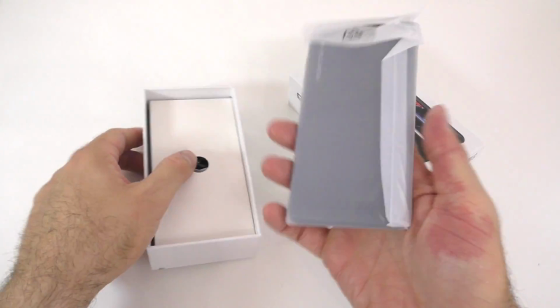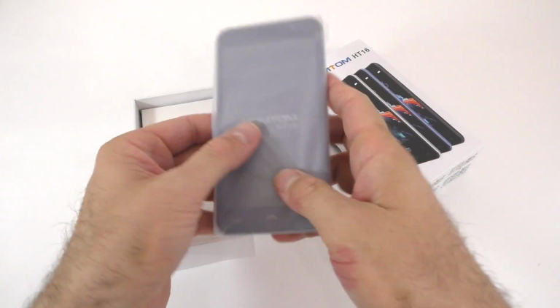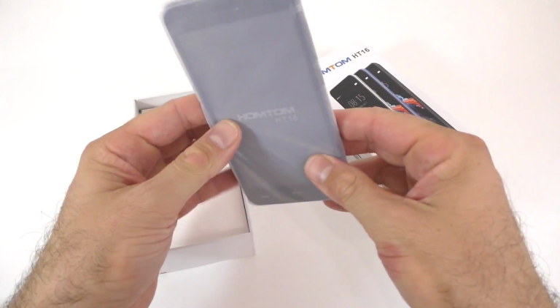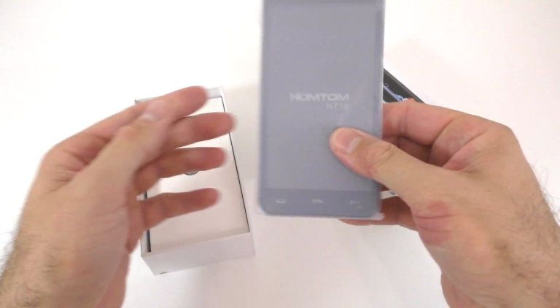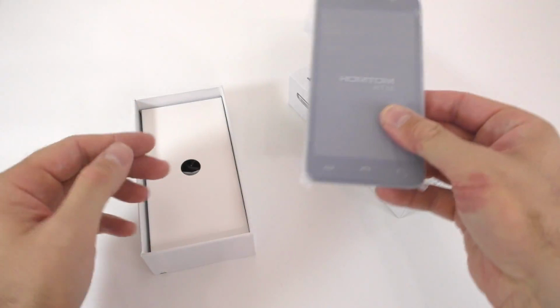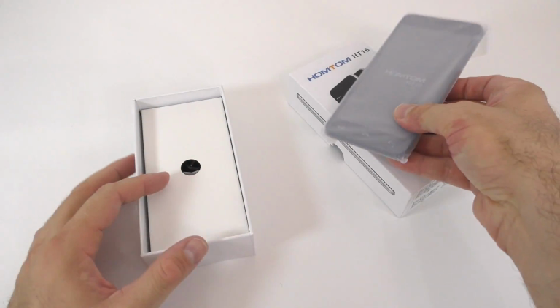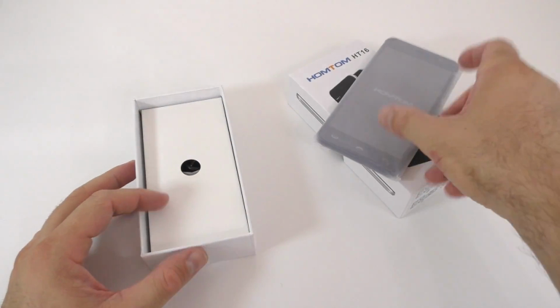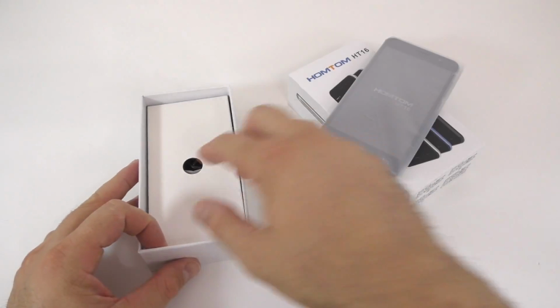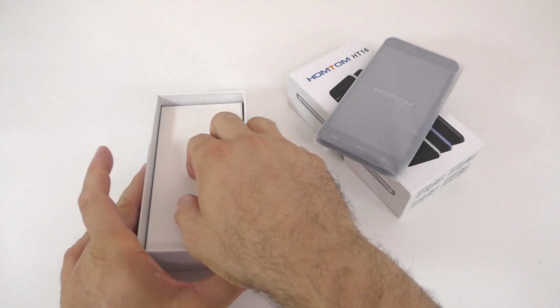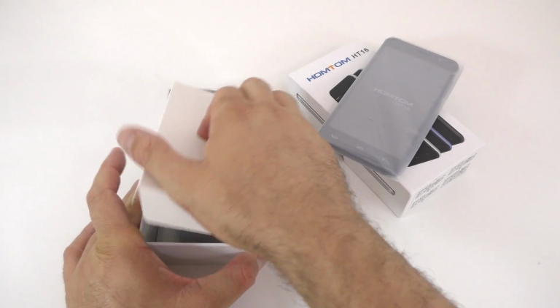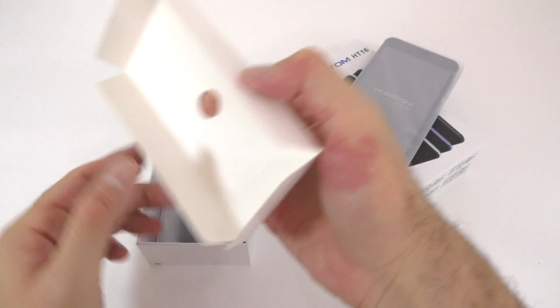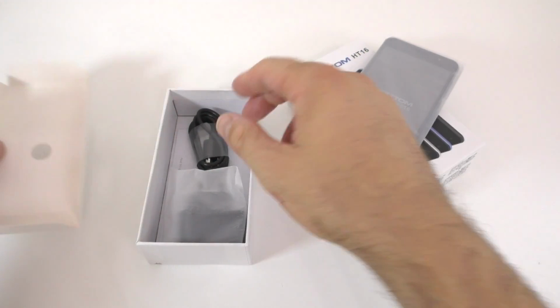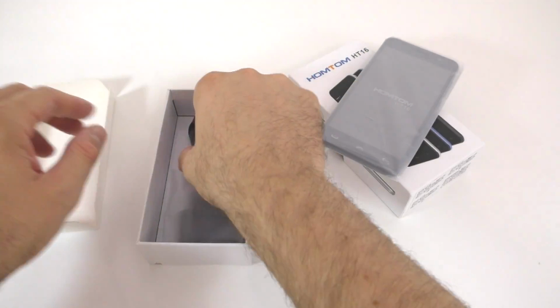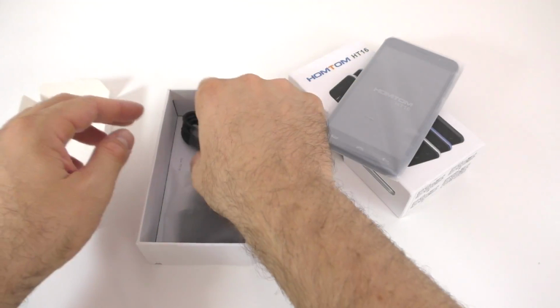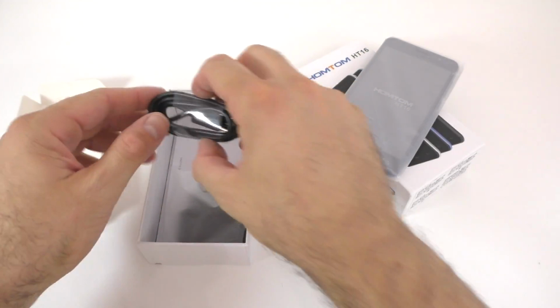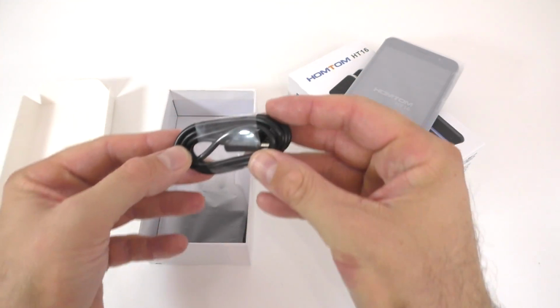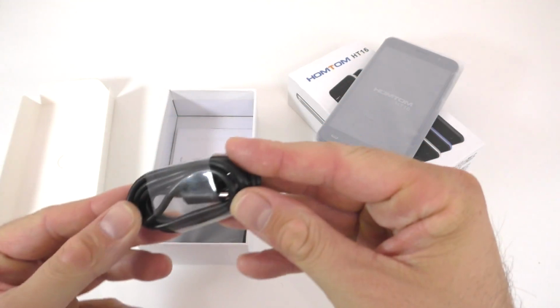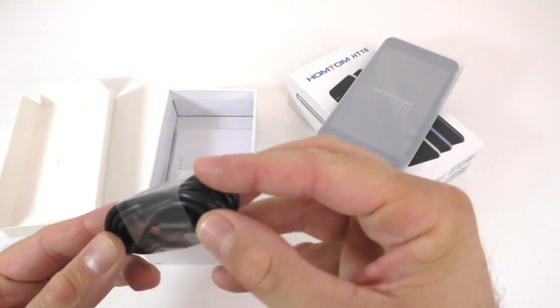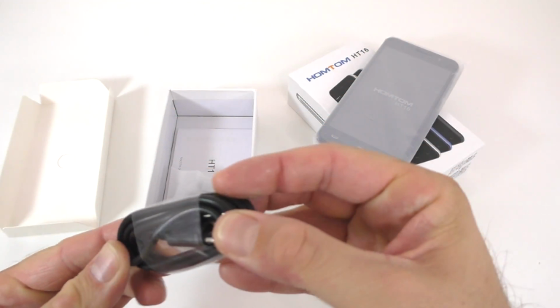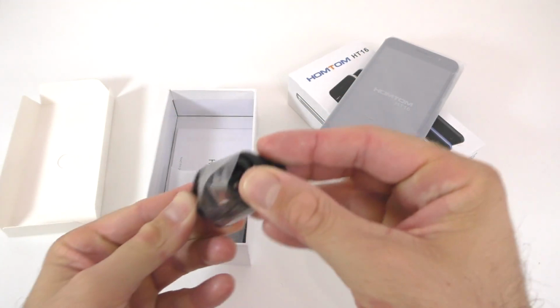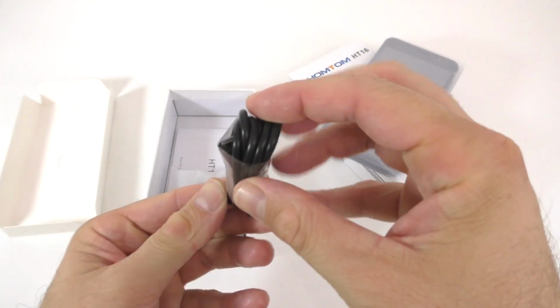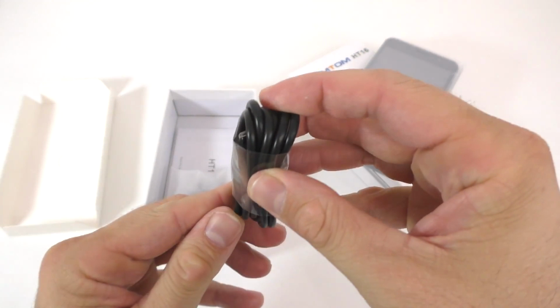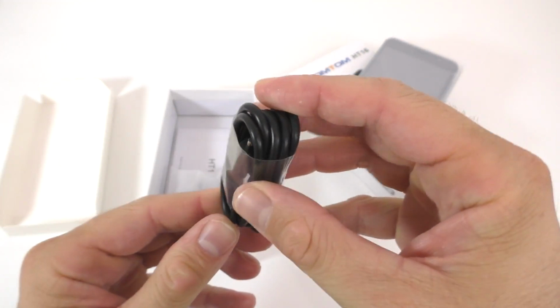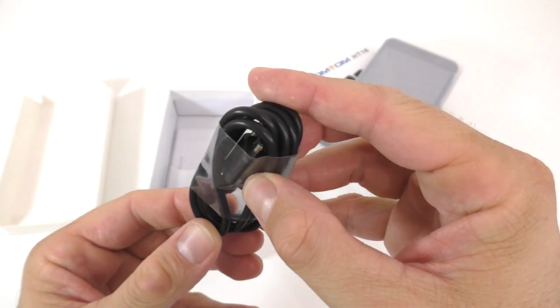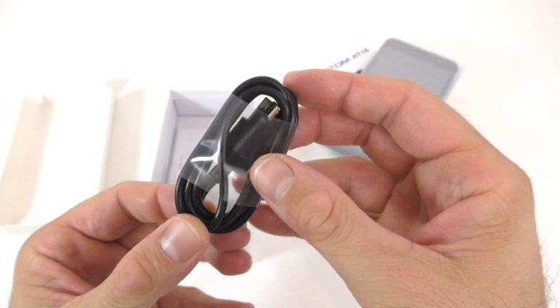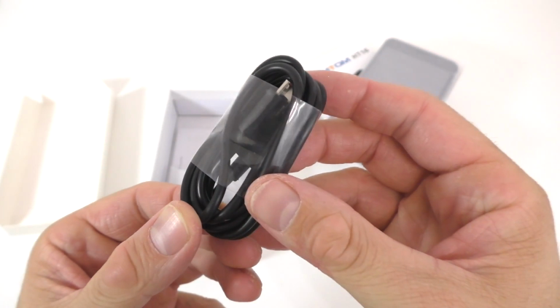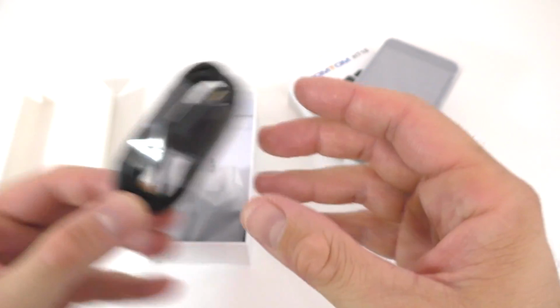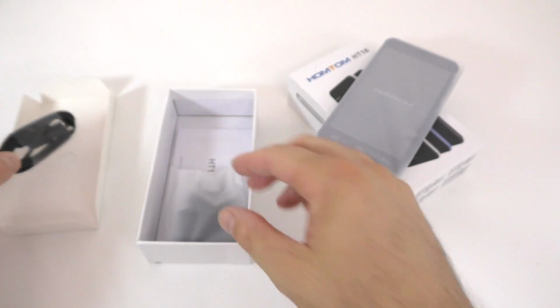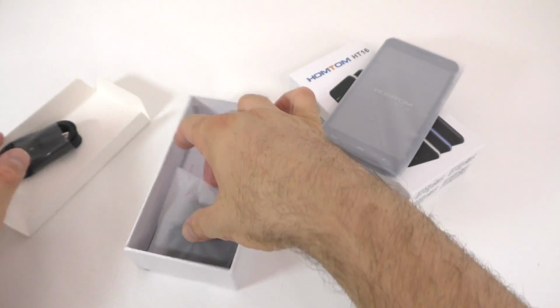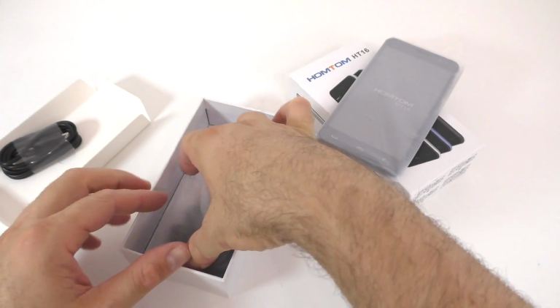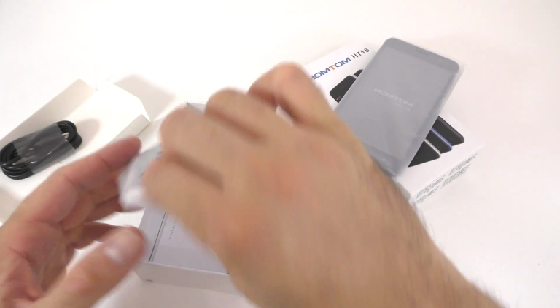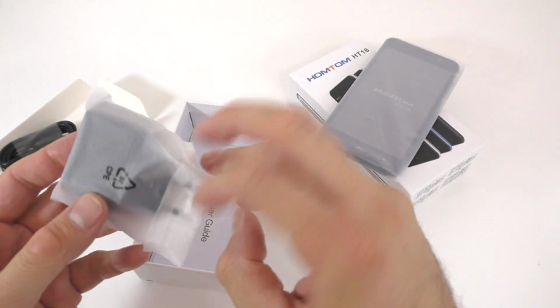So I have the phone right here and it does feel really nice. Let's see what we get in the box. We do have a micro USB cable like any other micro USB cable, nothing special.